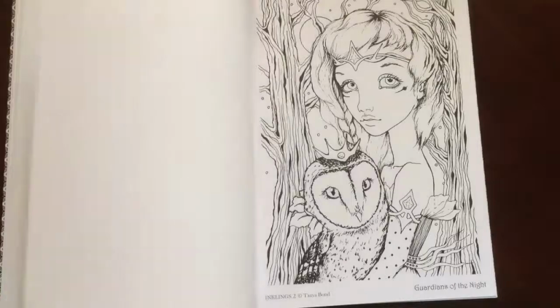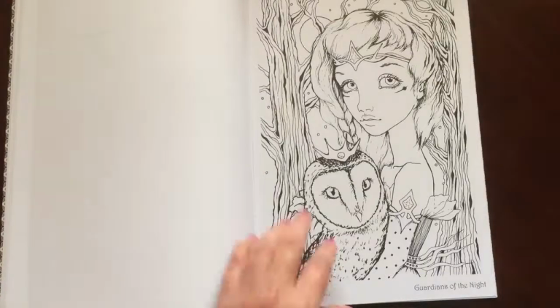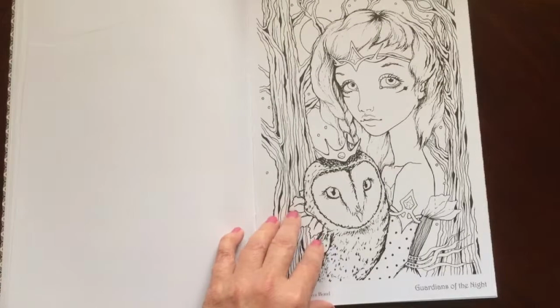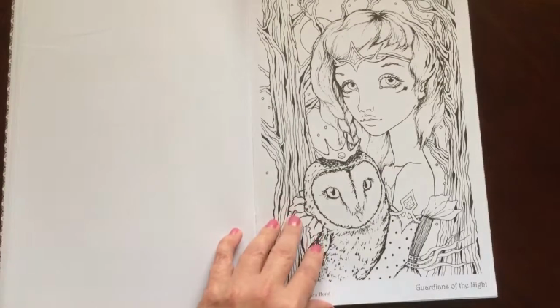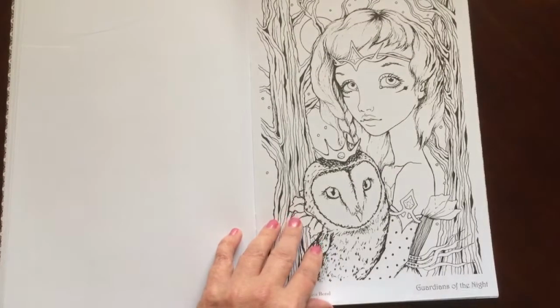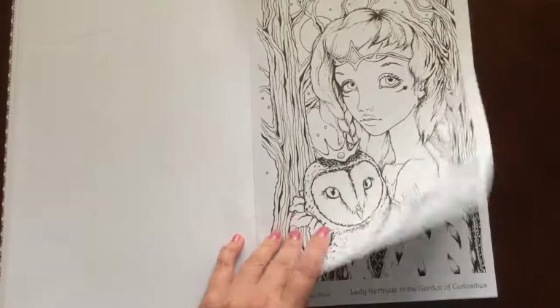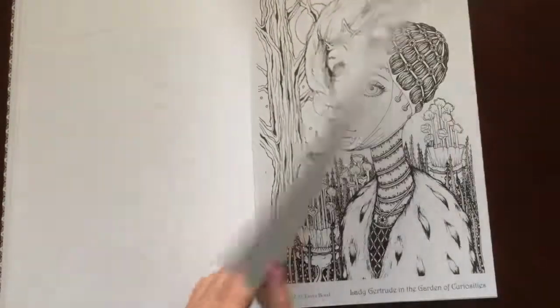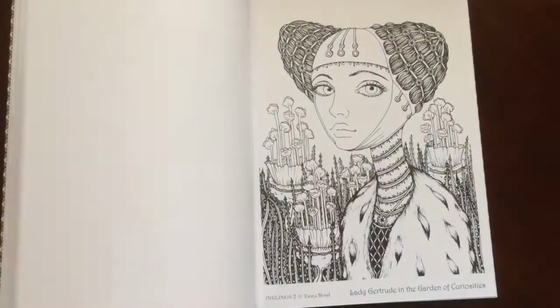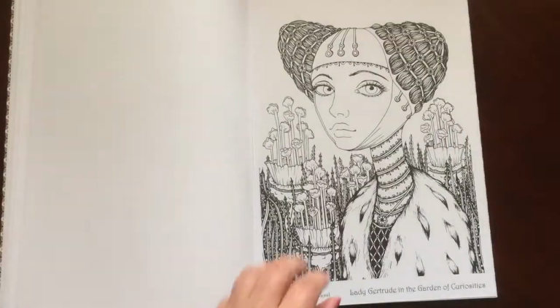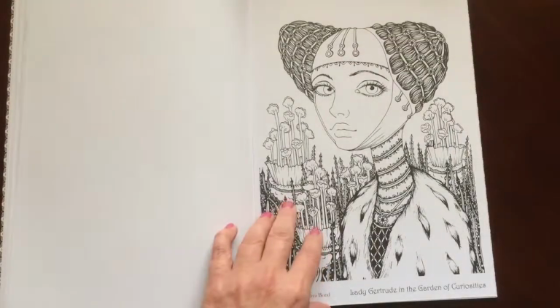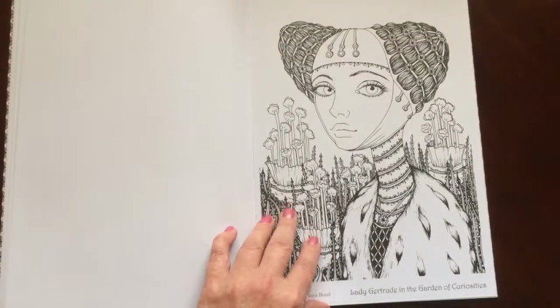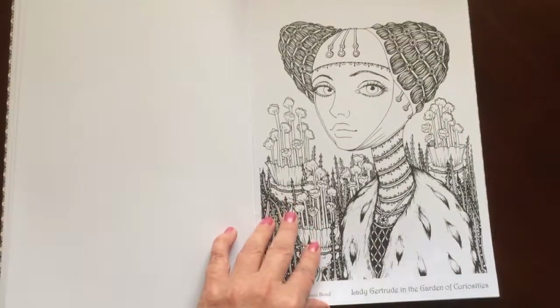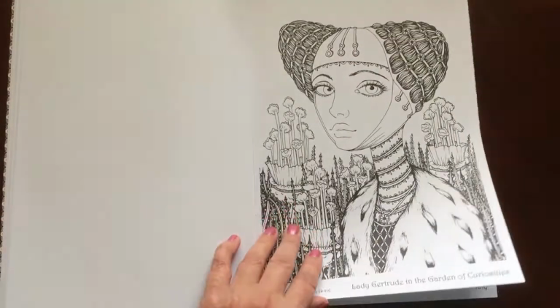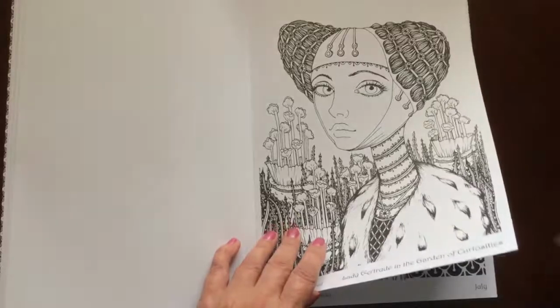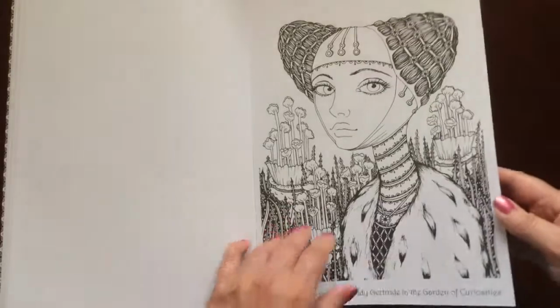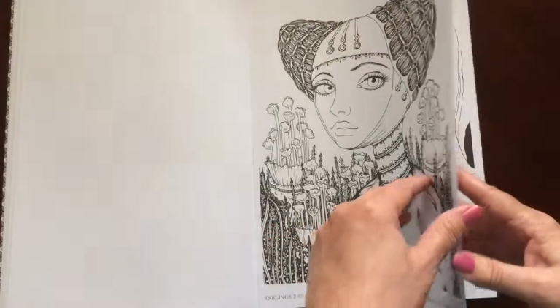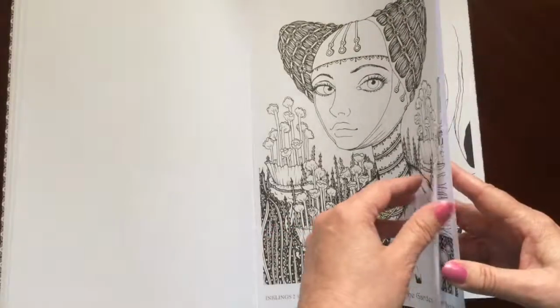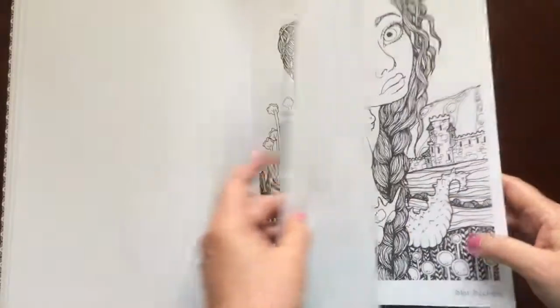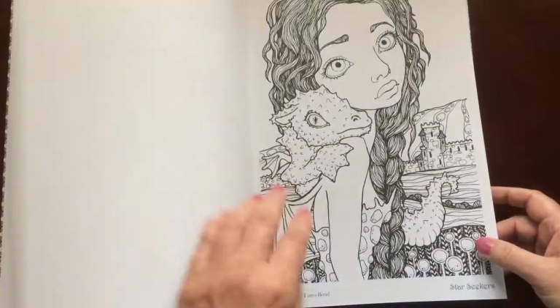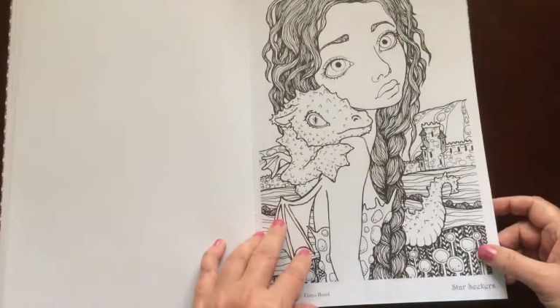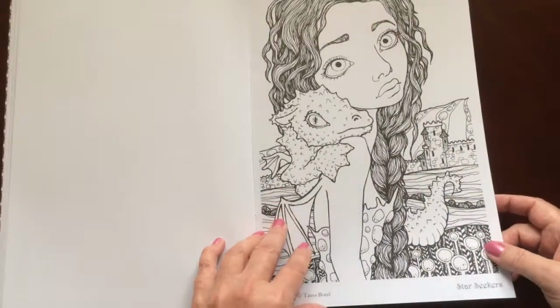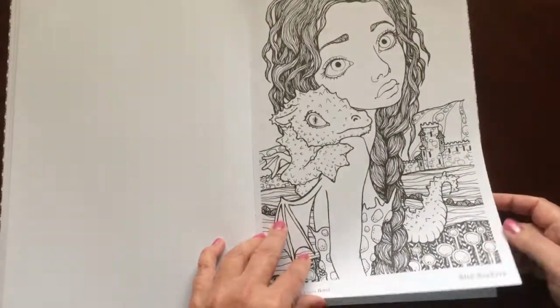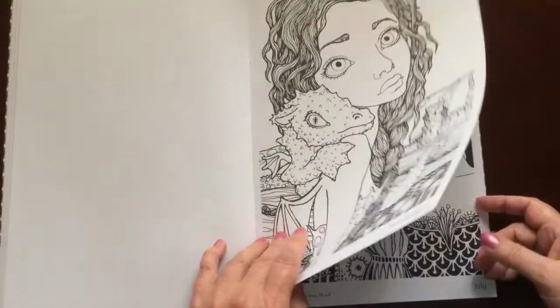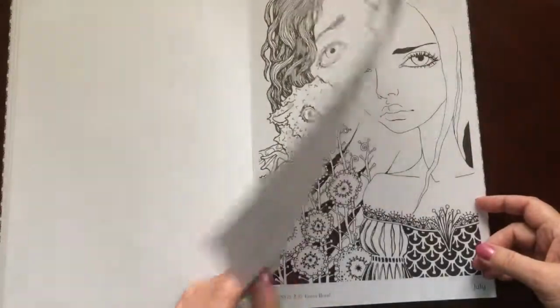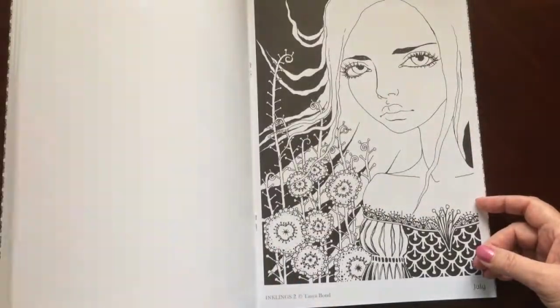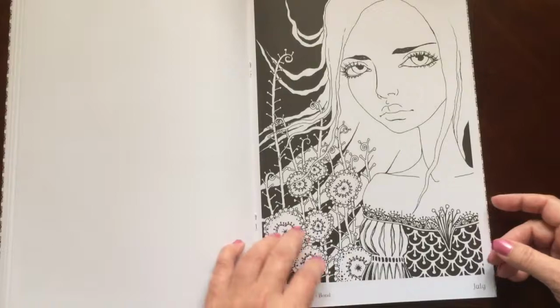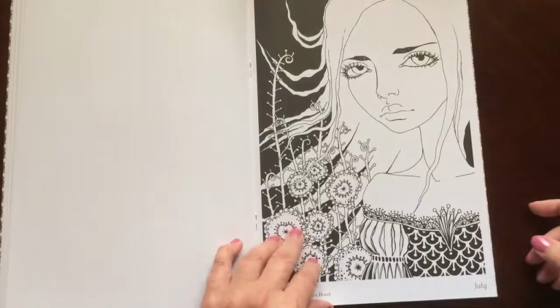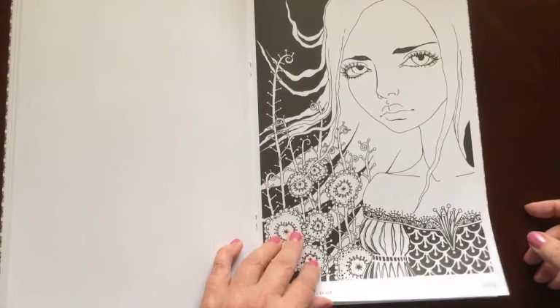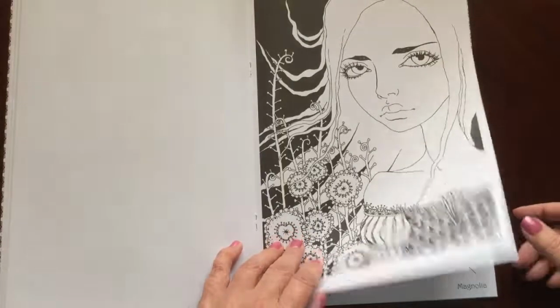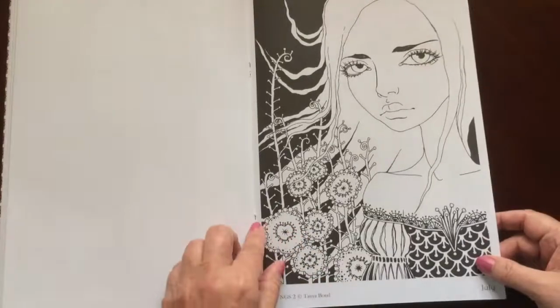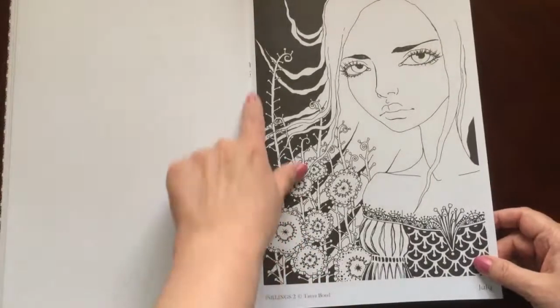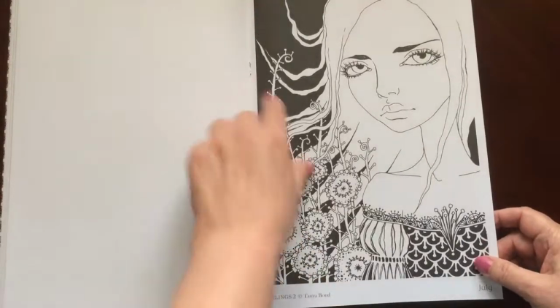The pages are non-perforated. On this one you can just remove the two staples and the pages will come right out. On the other one you can use an X-Acto knife and take the pages out. There's the two staples here.